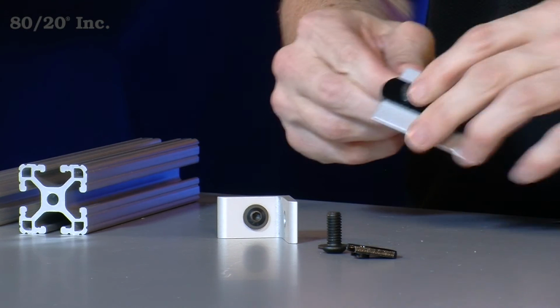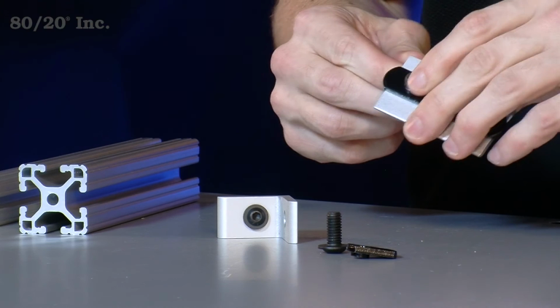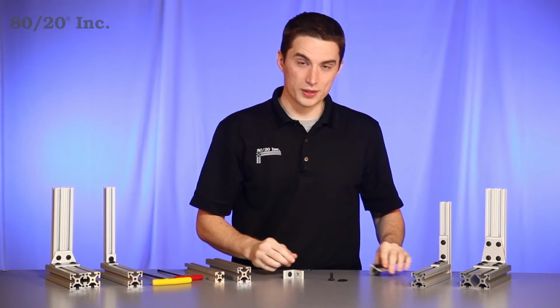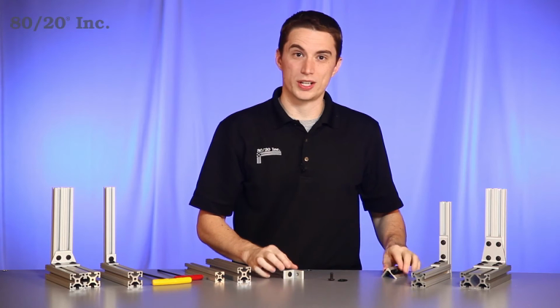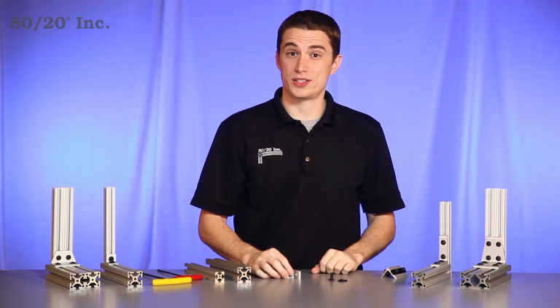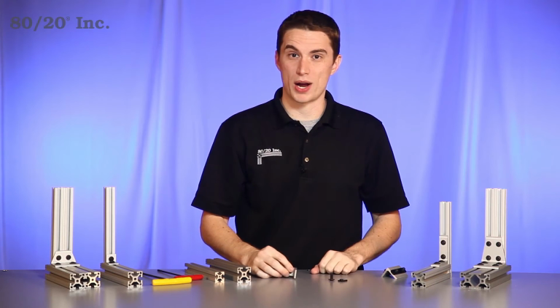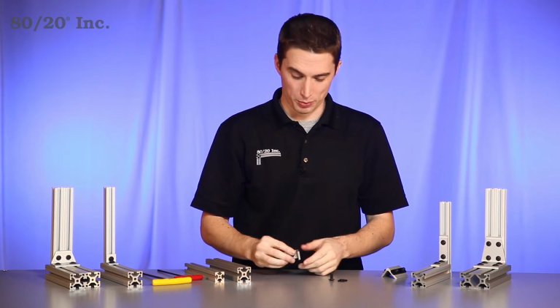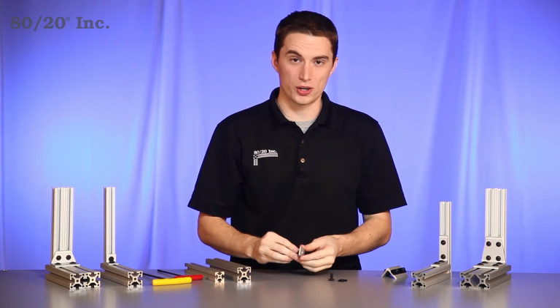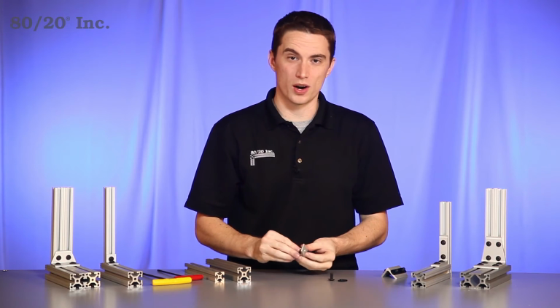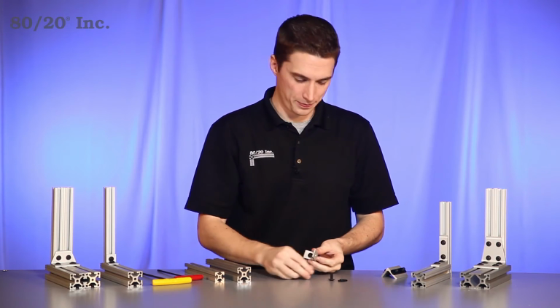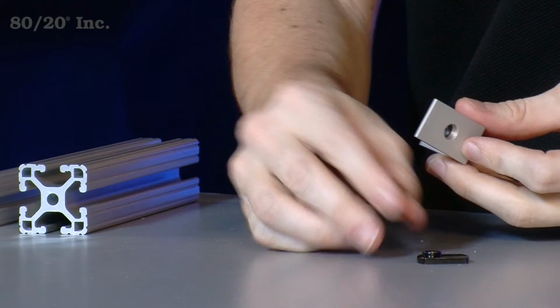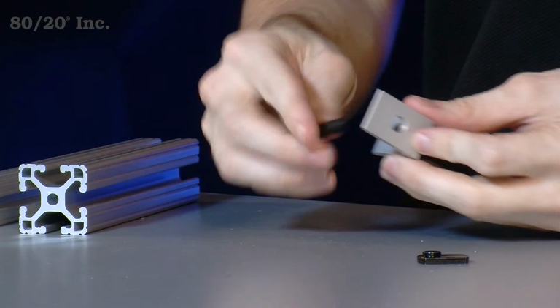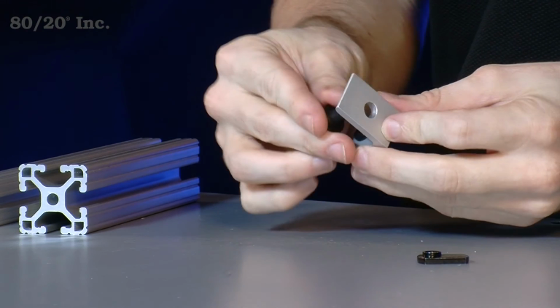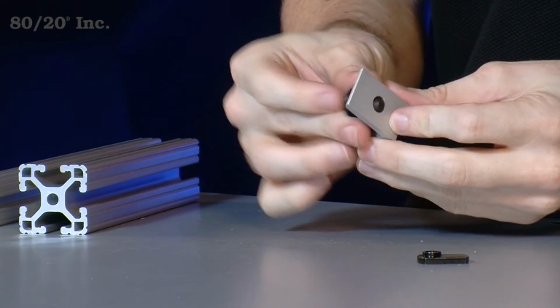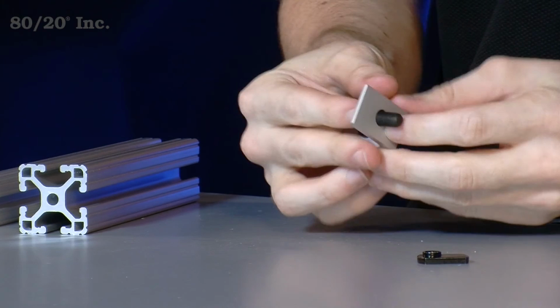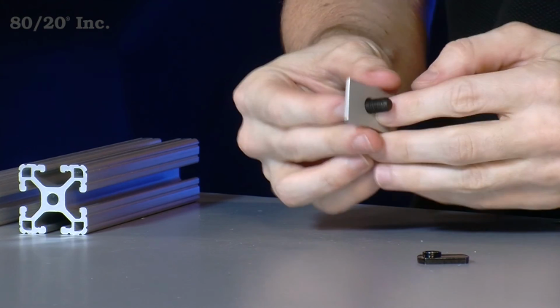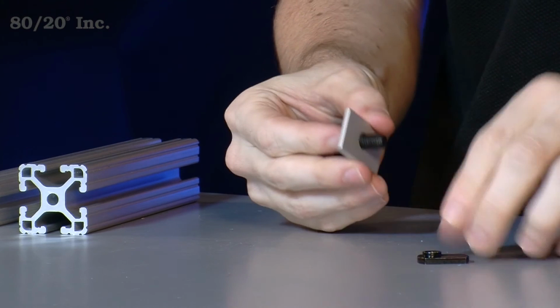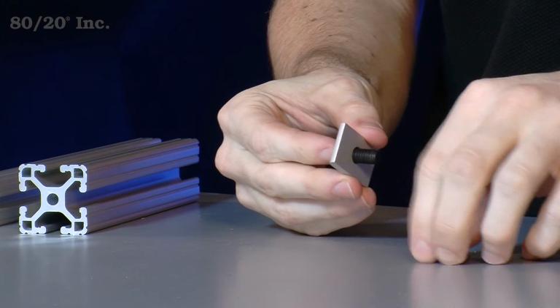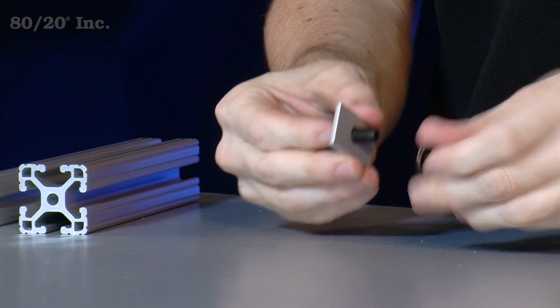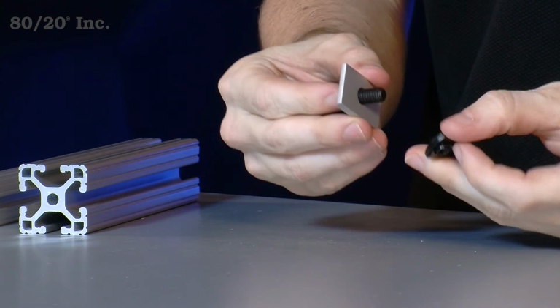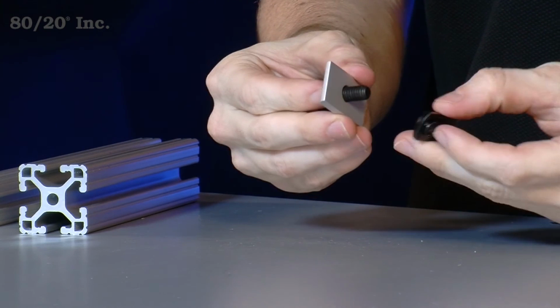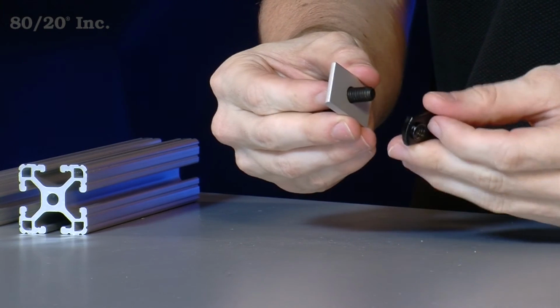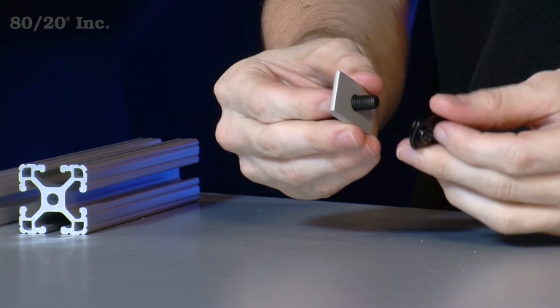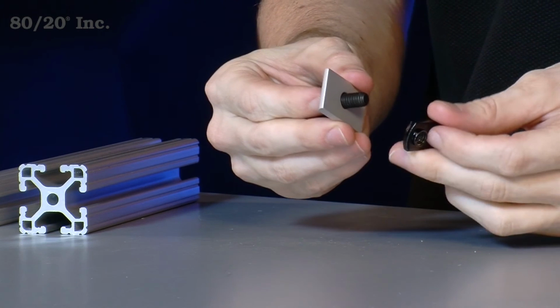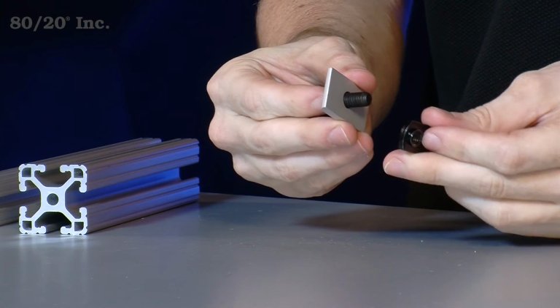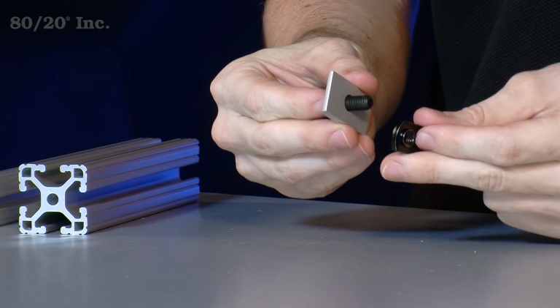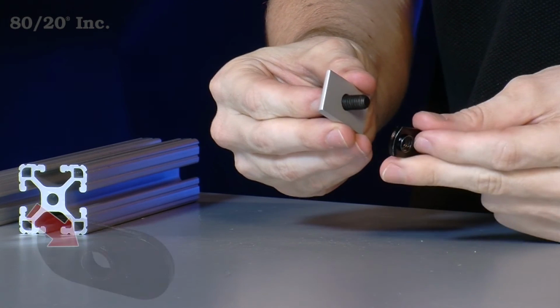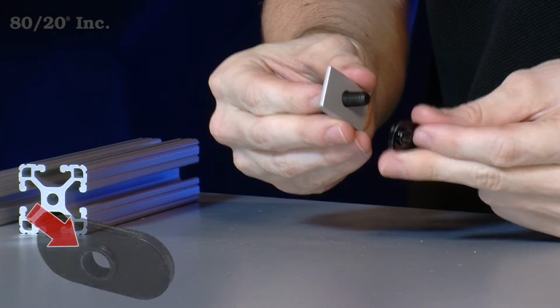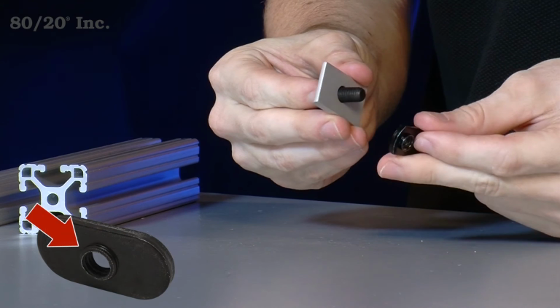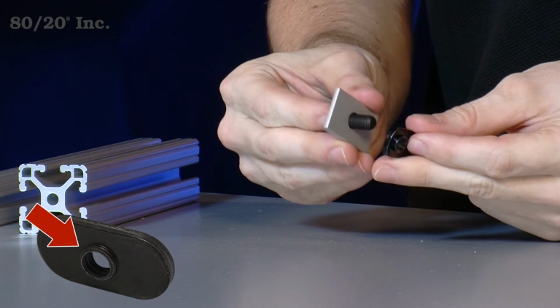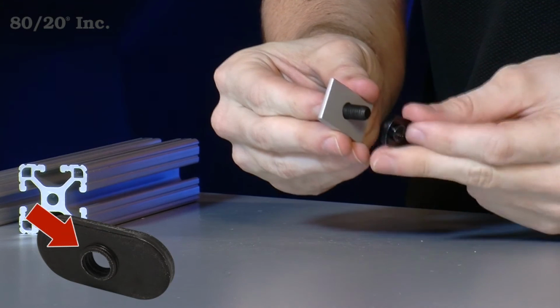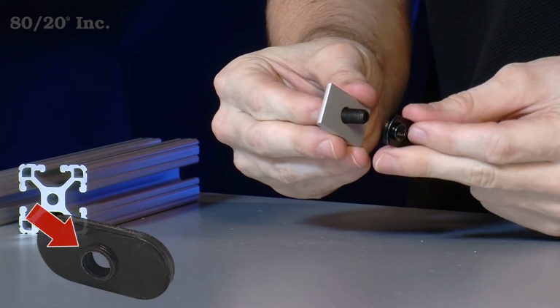To get started, we'll take our transition bracket with the preloaded hardware on it and finish it up with one last bolt and one last T-nut. The important thing when installing the T-nut is to make sure the pilot hole is facing downwards or away from the bracket.